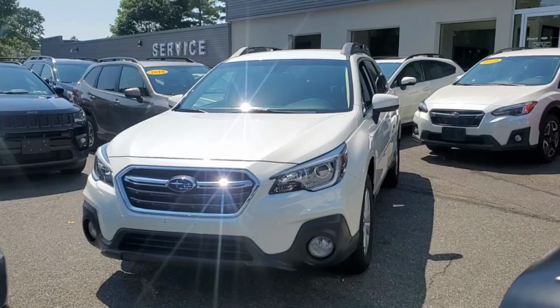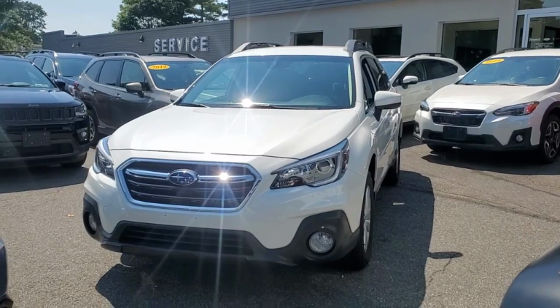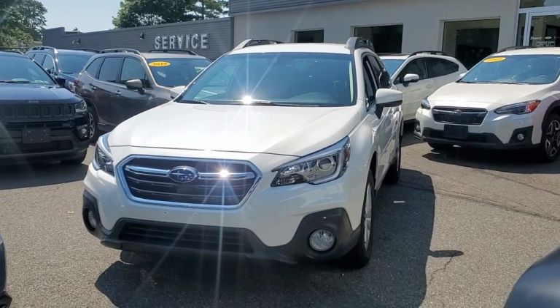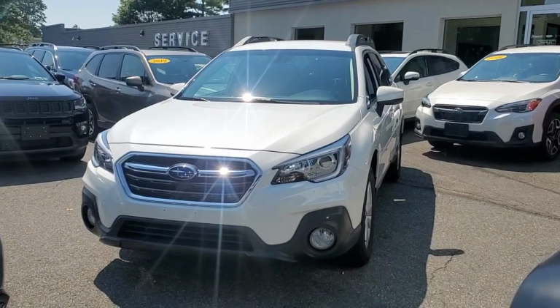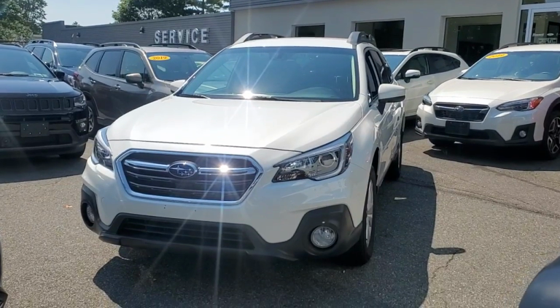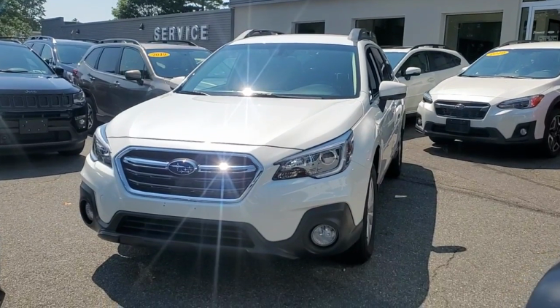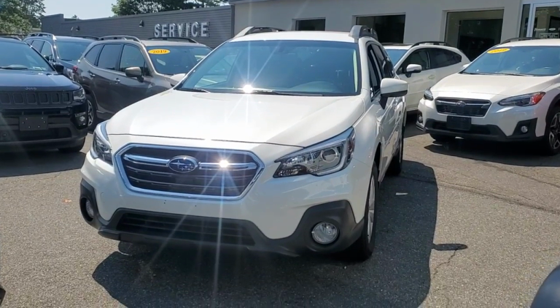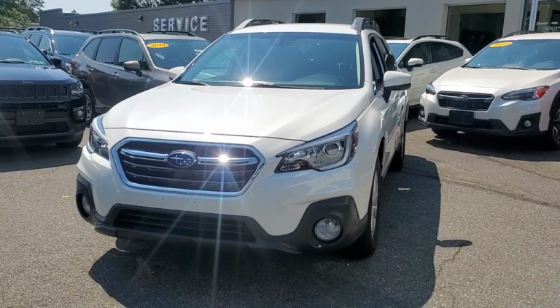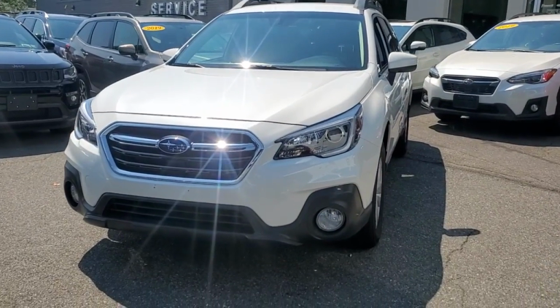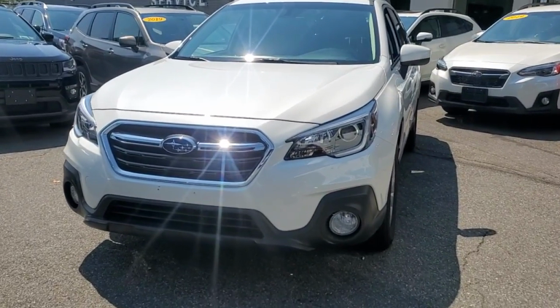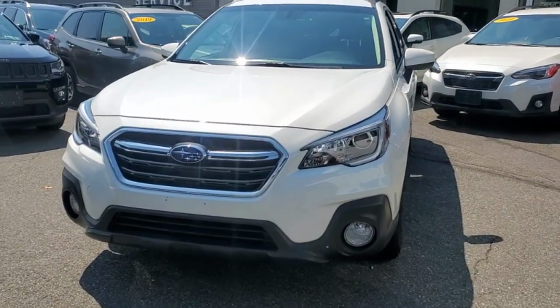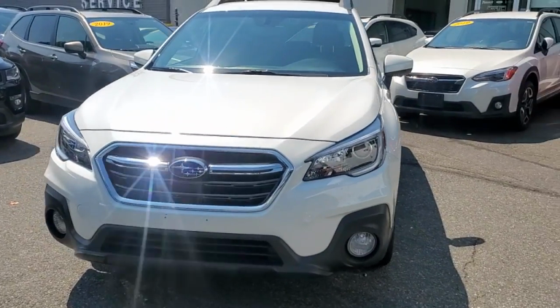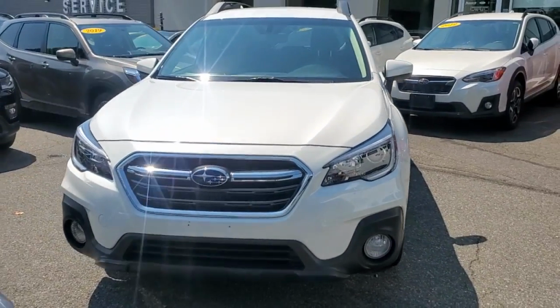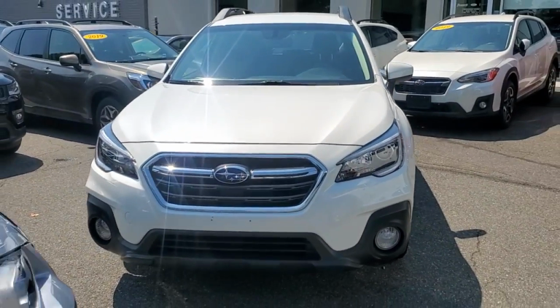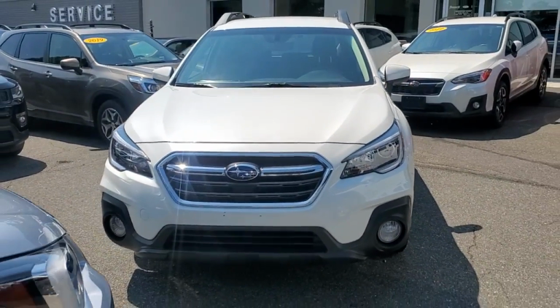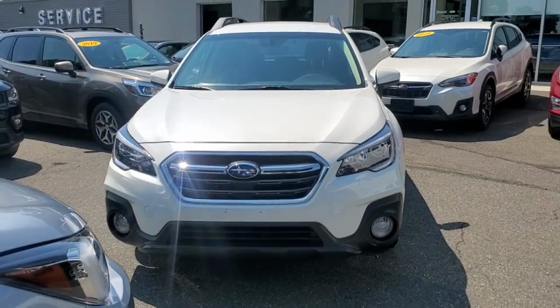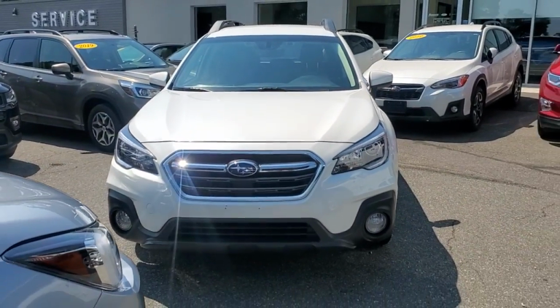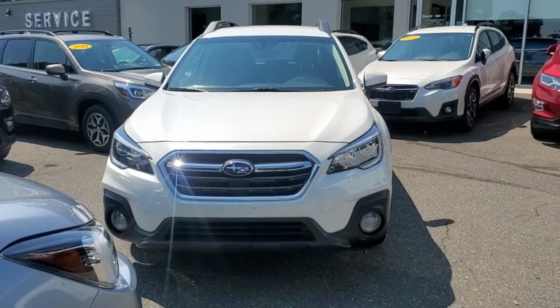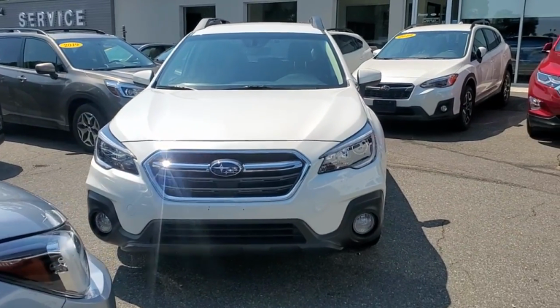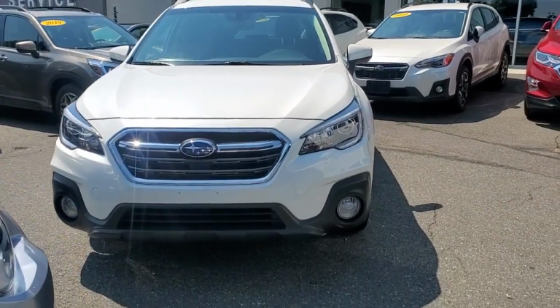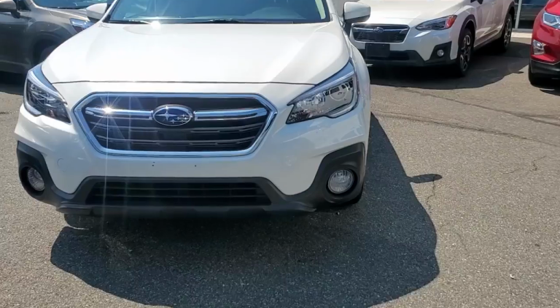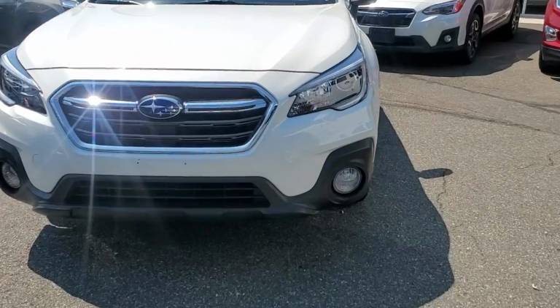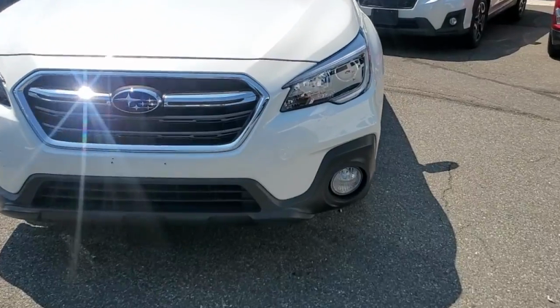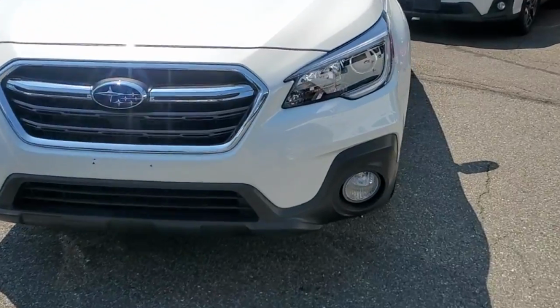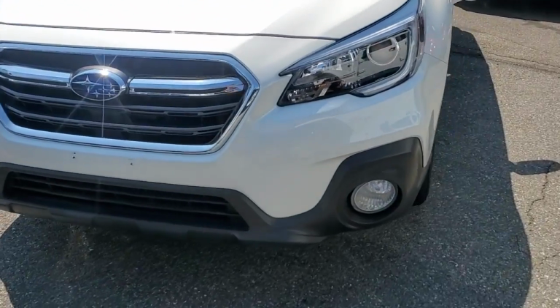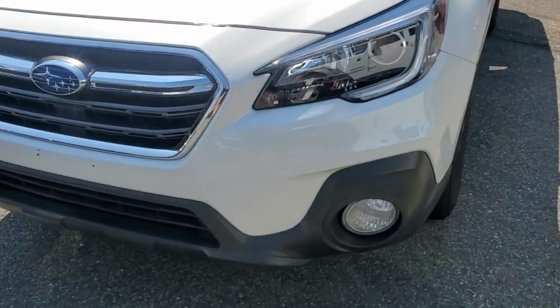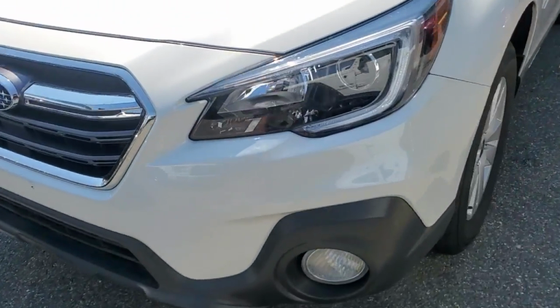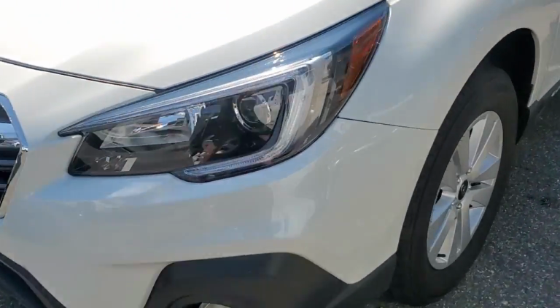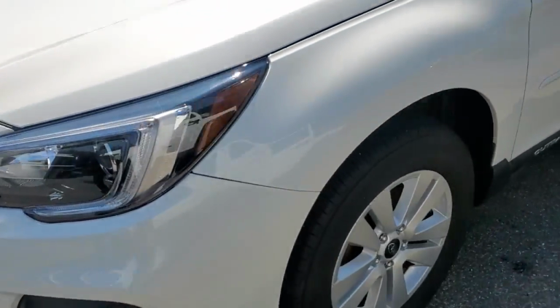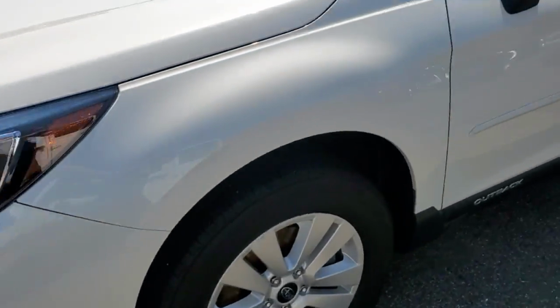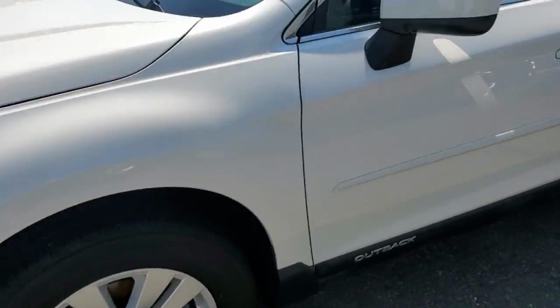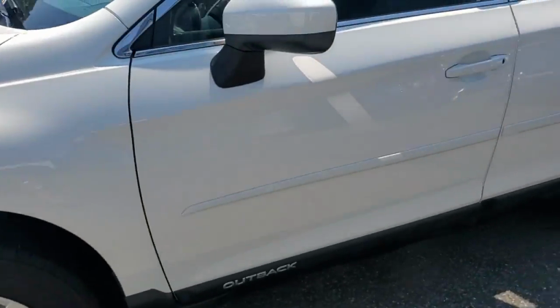Here is a wonderful 2019 Subaru Outback. With less than 15,000 miles on the odometer, this vehicle stands out from the rest.